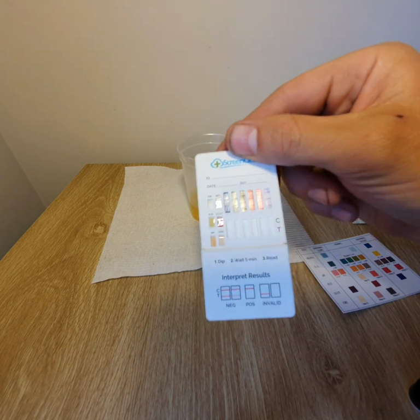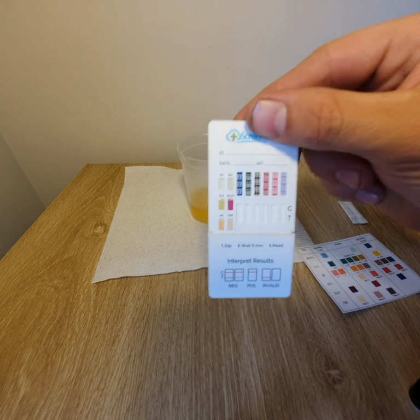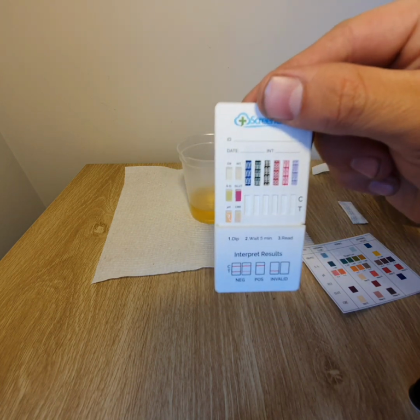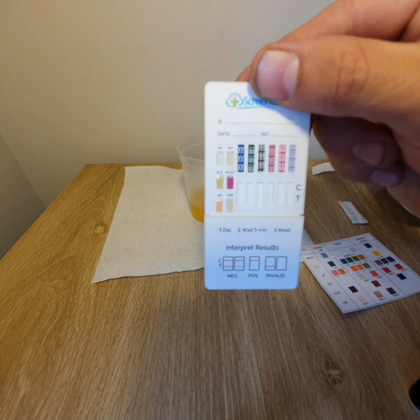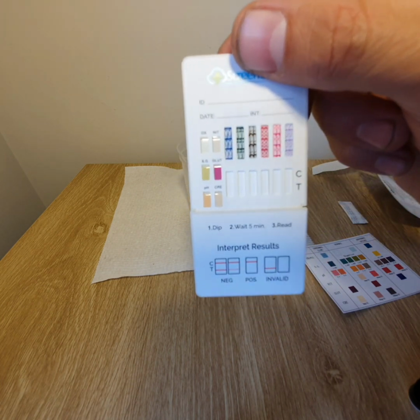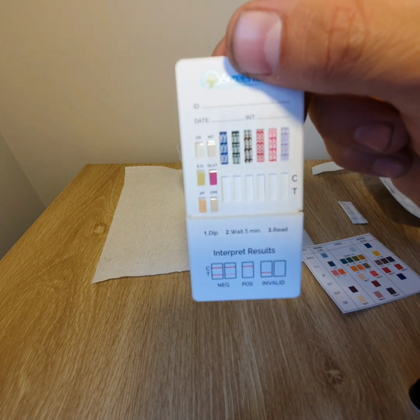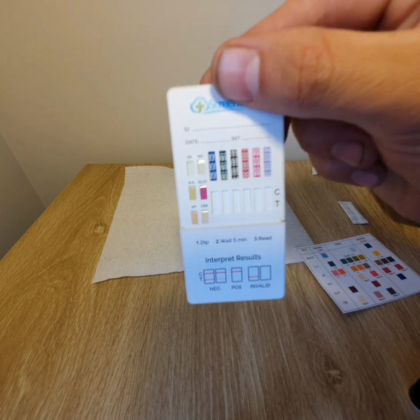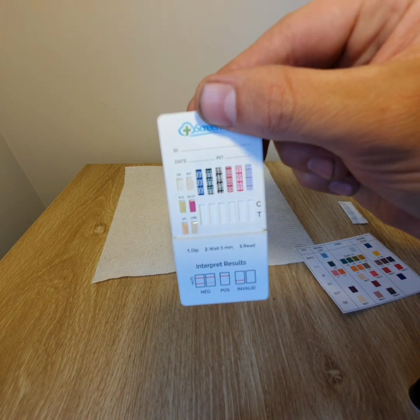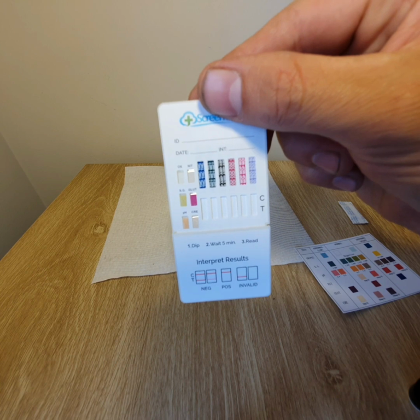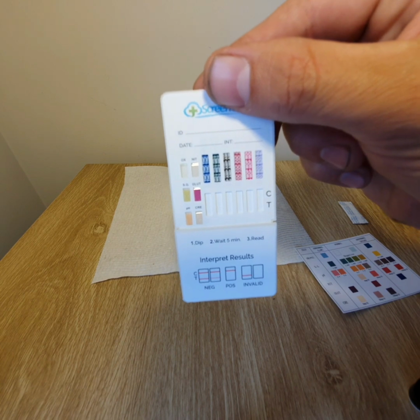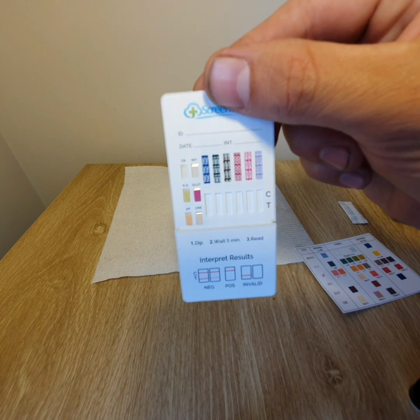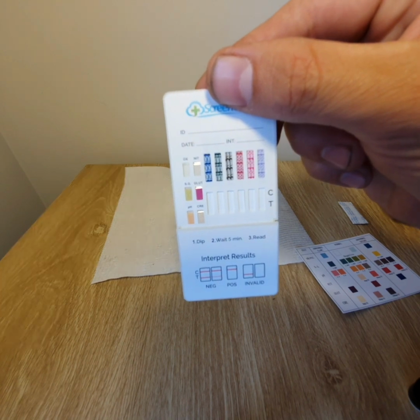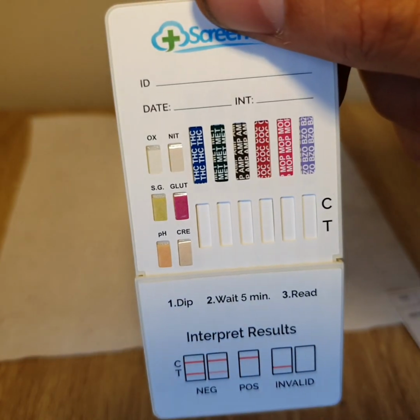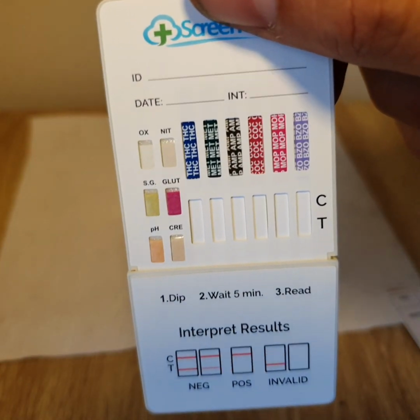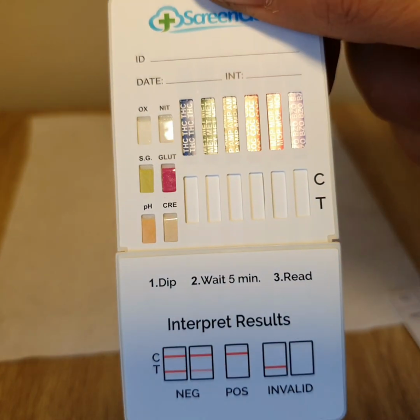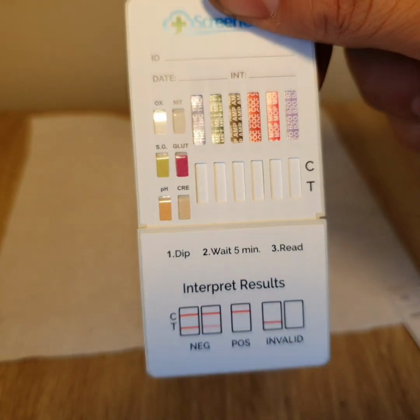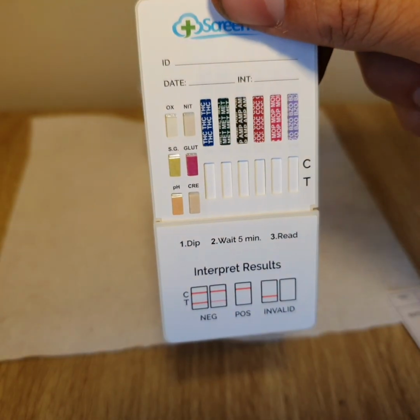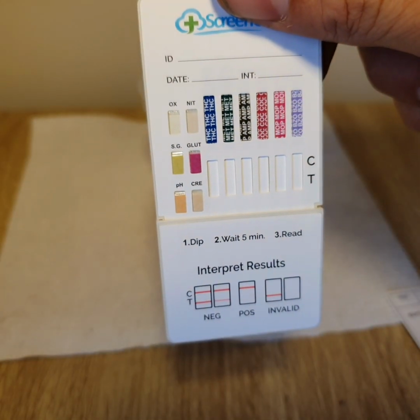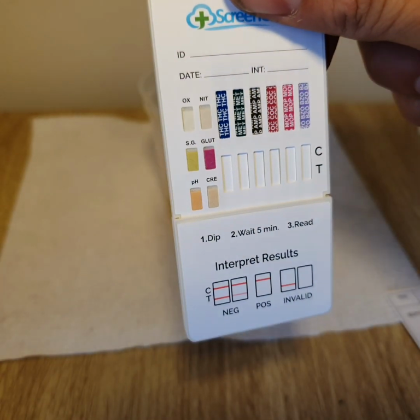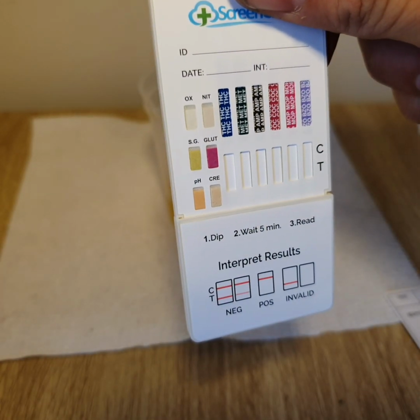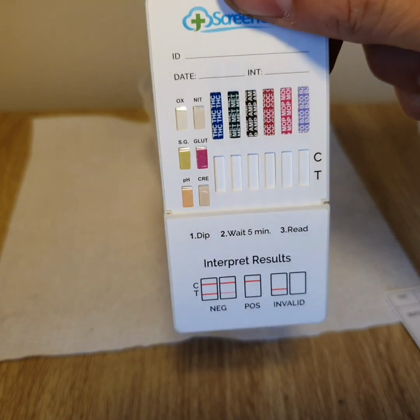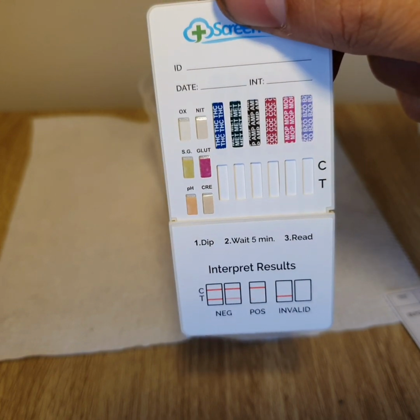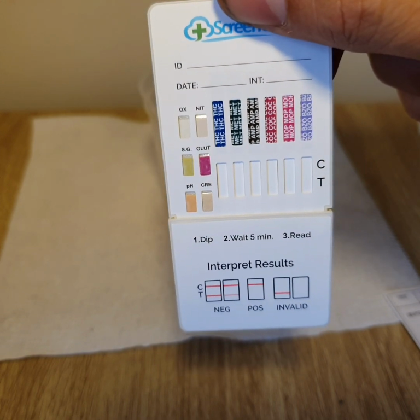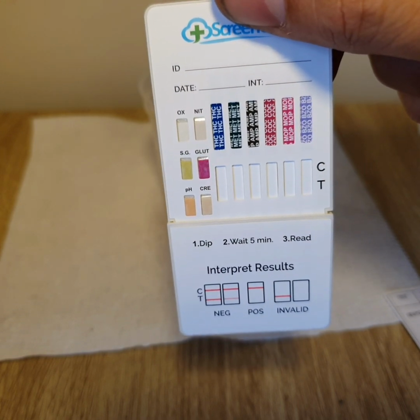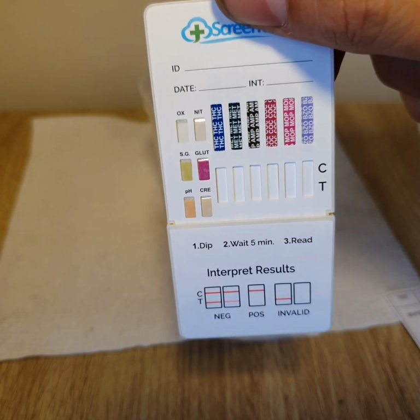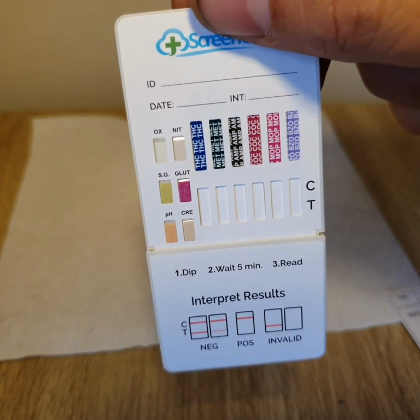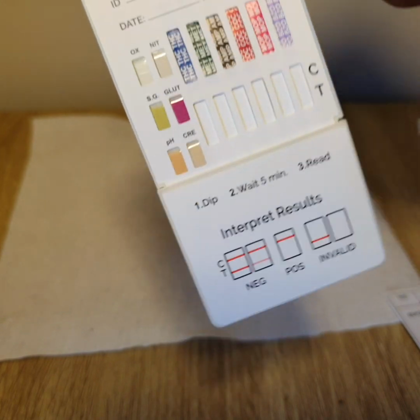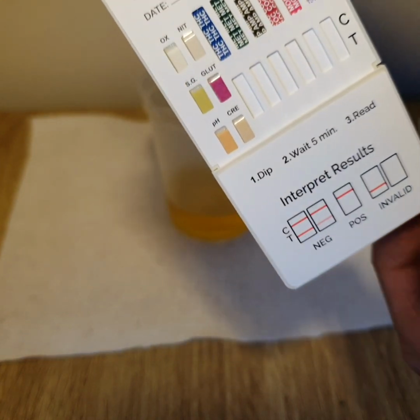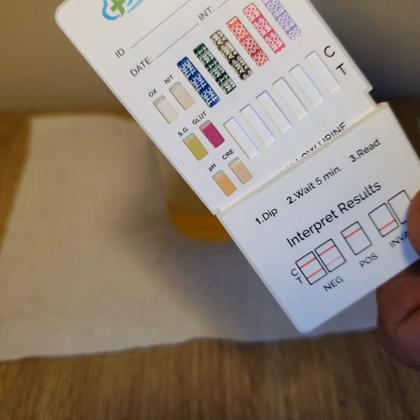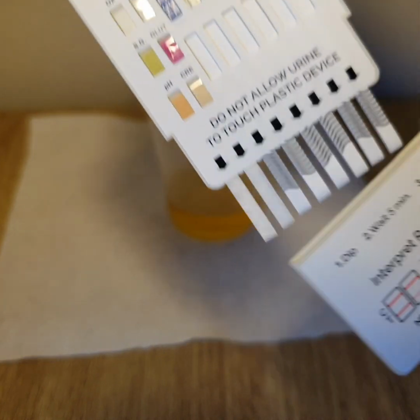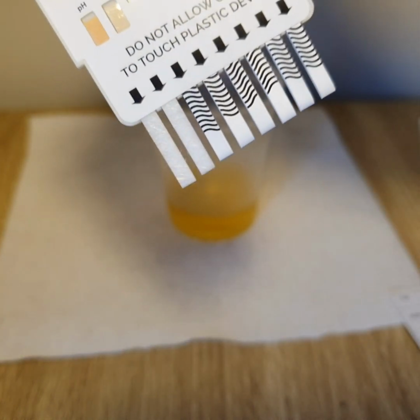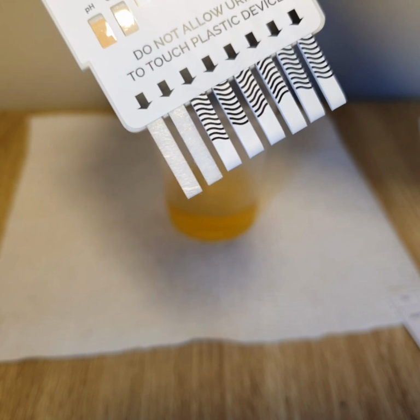Now as you can see, there's the adulteration test with the six different block colours on the side, and of course the six drugs being tested. There's also a spot where you can write the name of the person being tested on top and the date if need be.